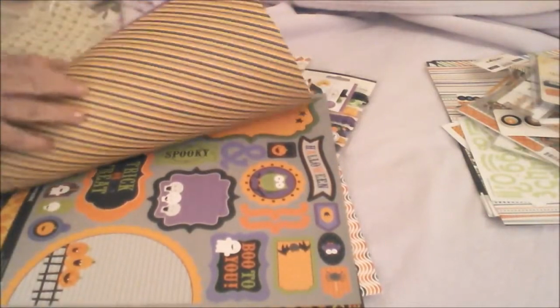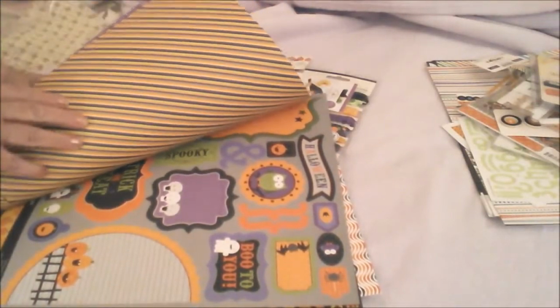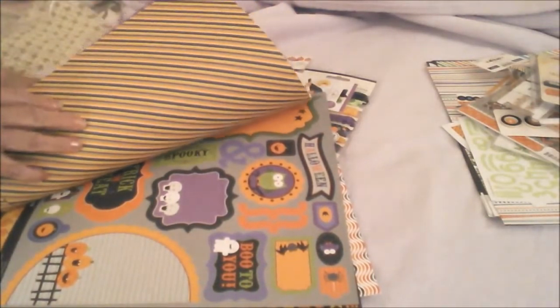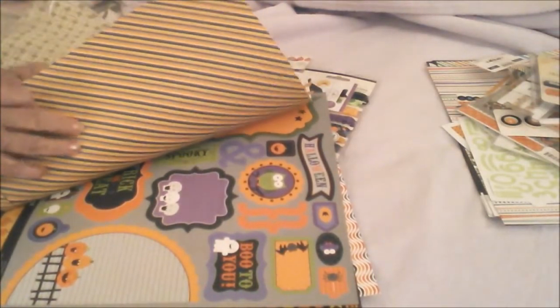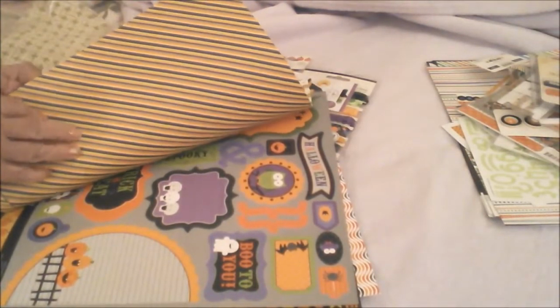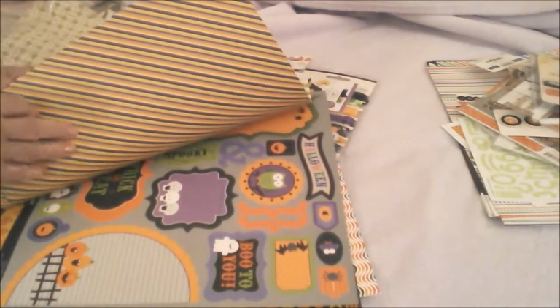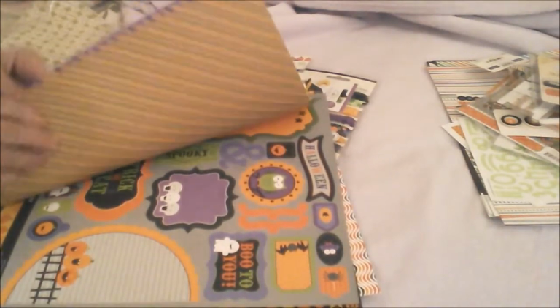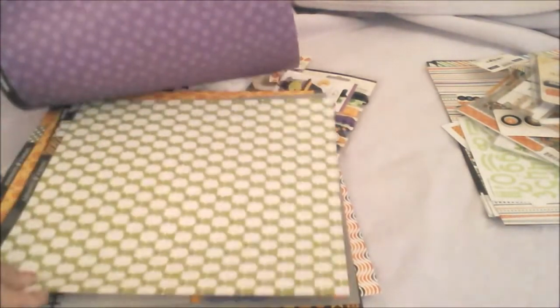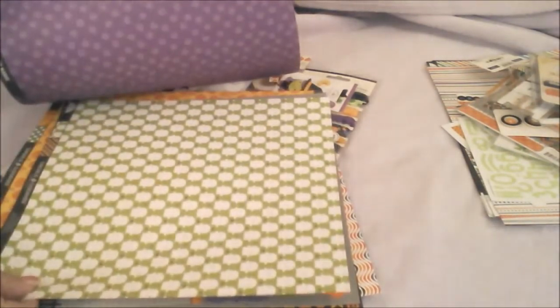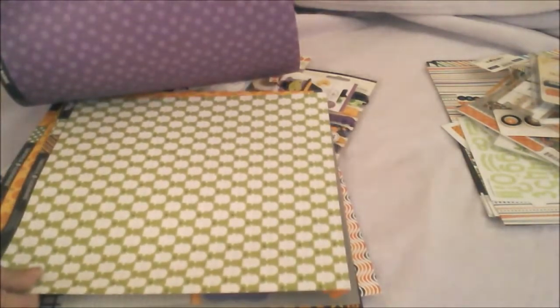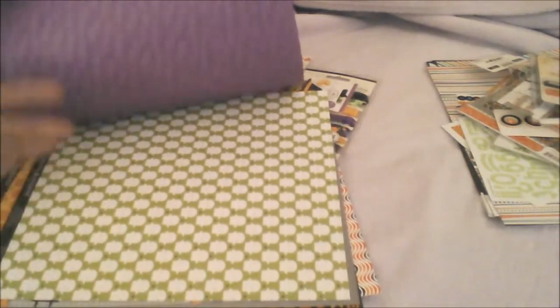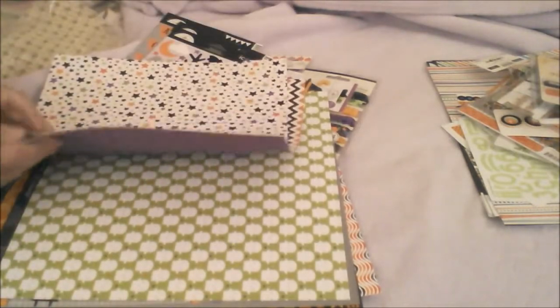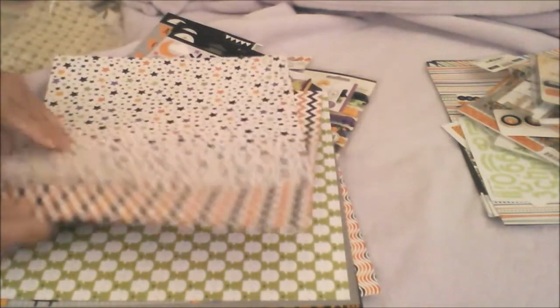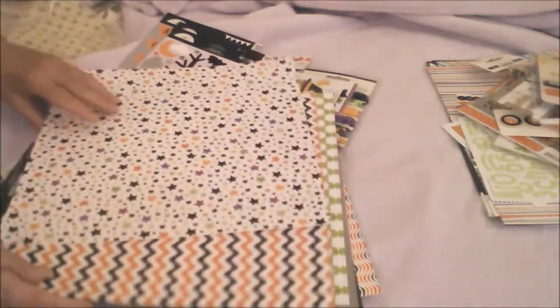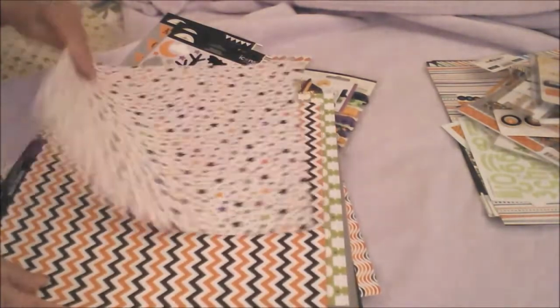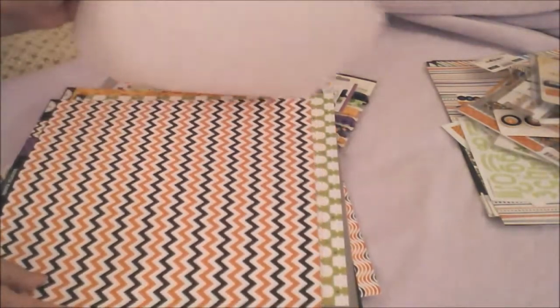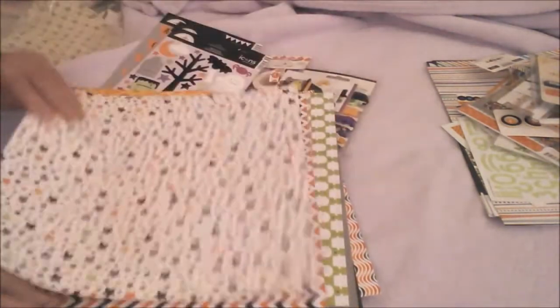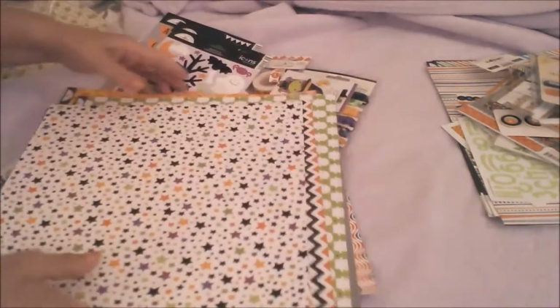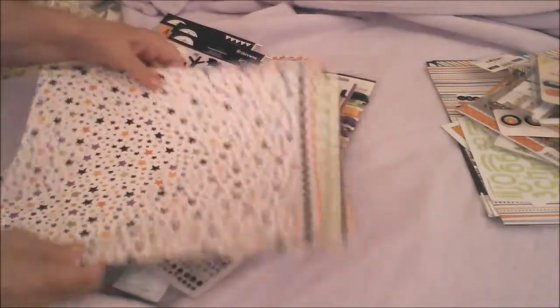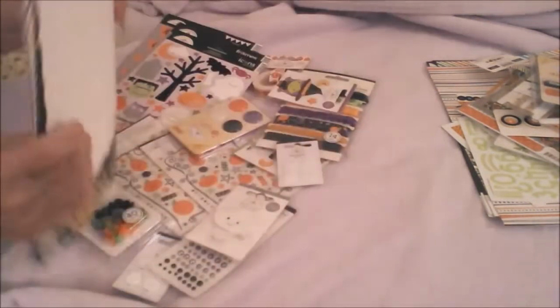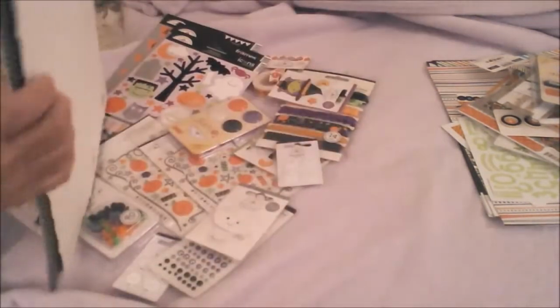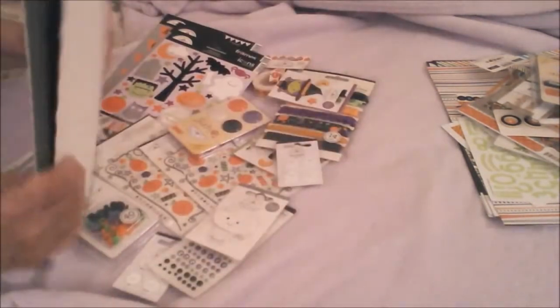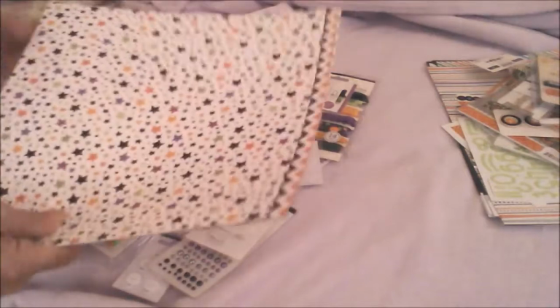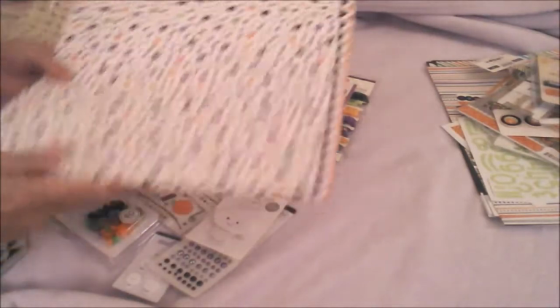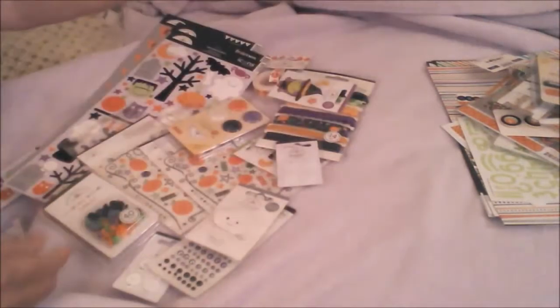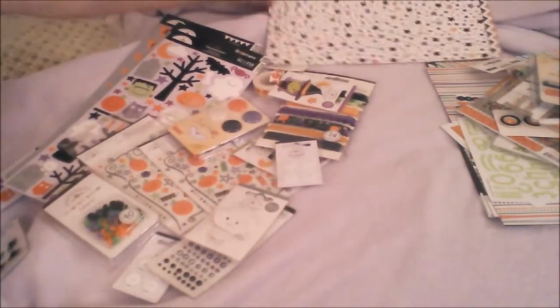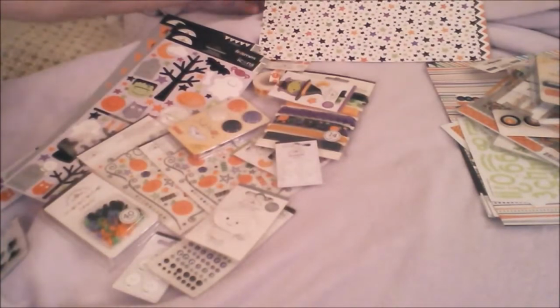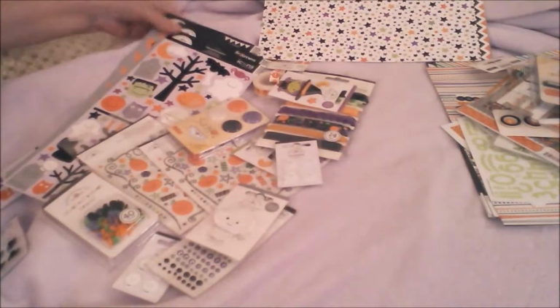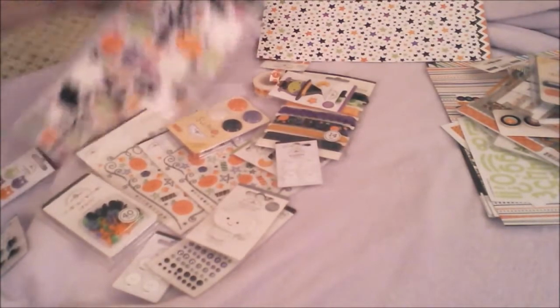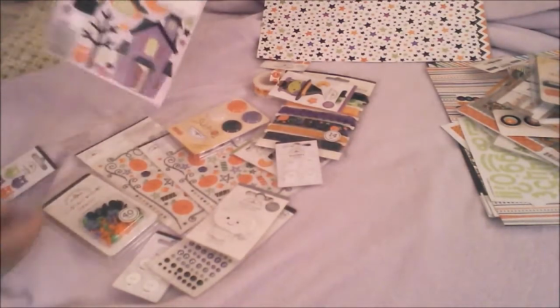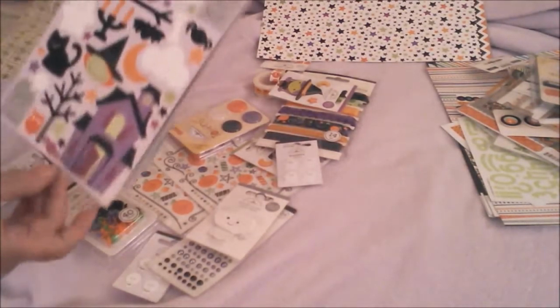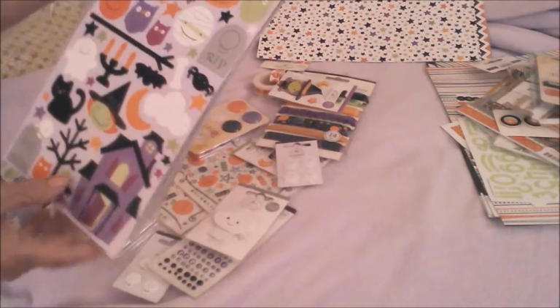Pop-outs, cut-outs — I don't know what you call them. A little ghost — cute! Okay, so that's the other one. Then we've got these stickers.